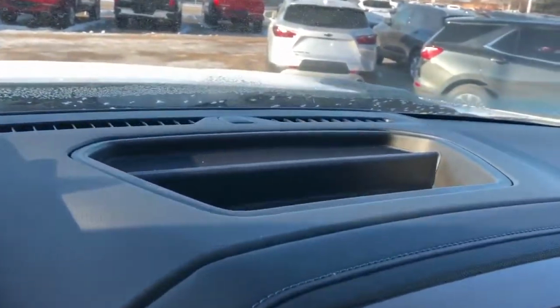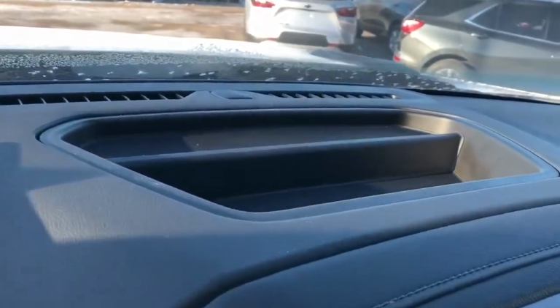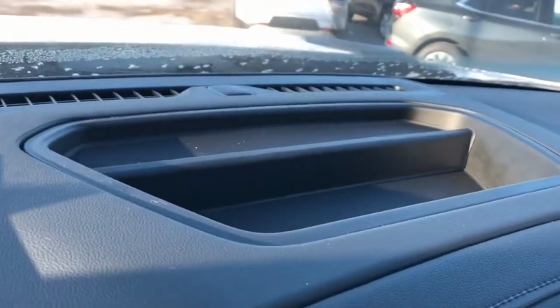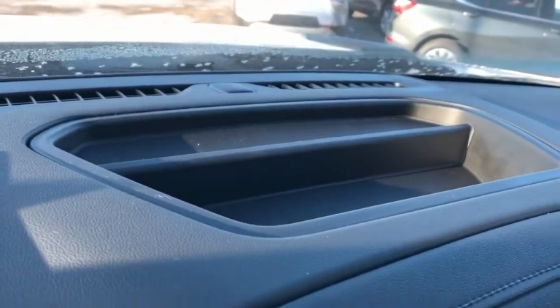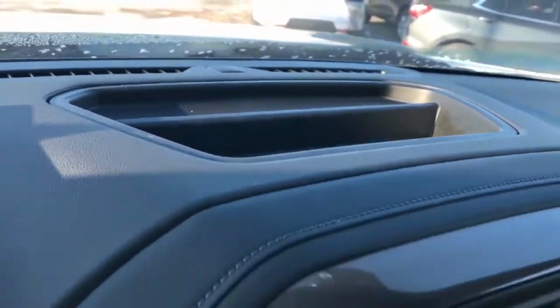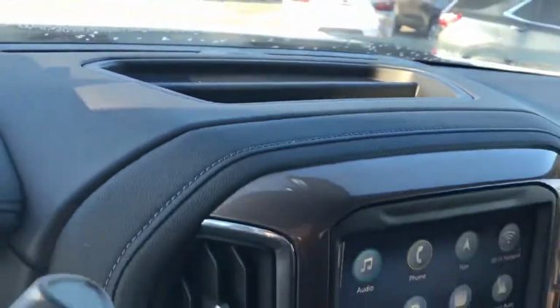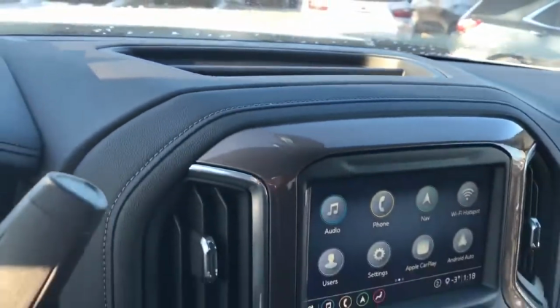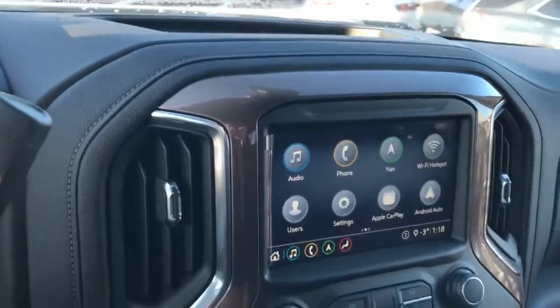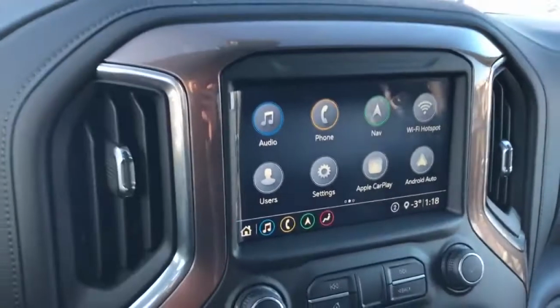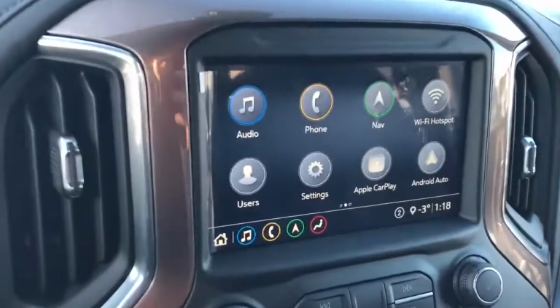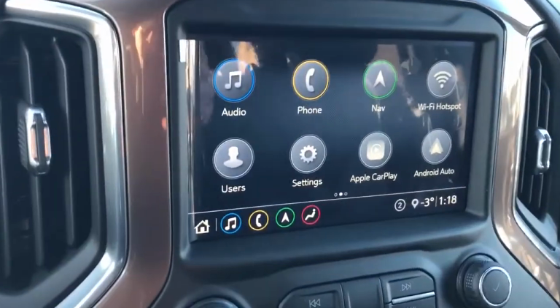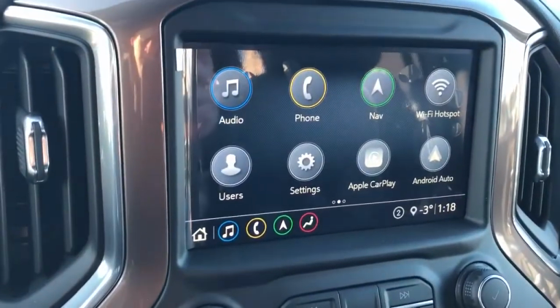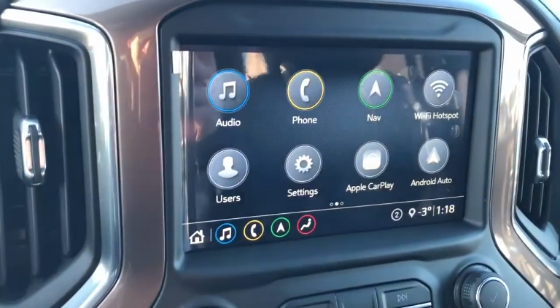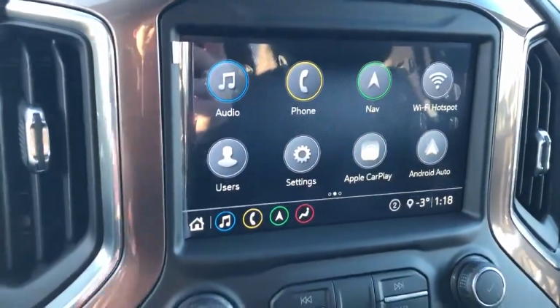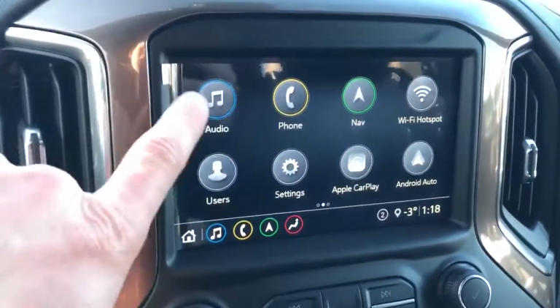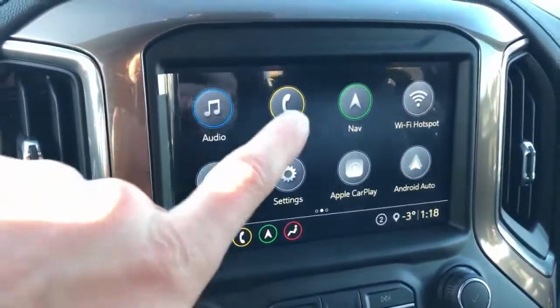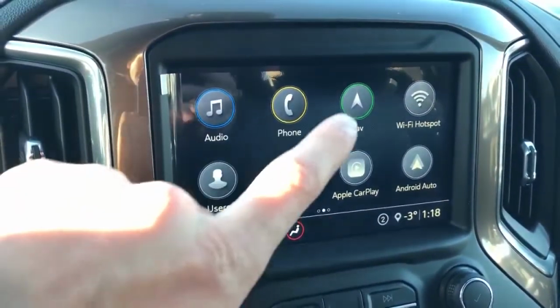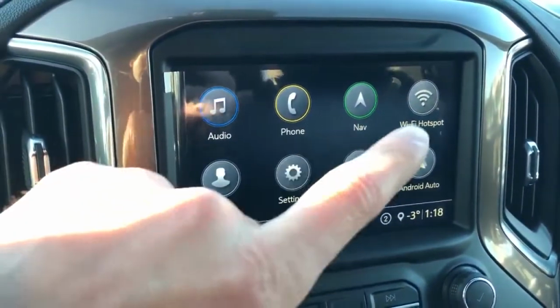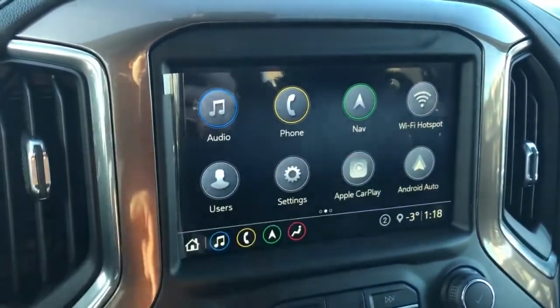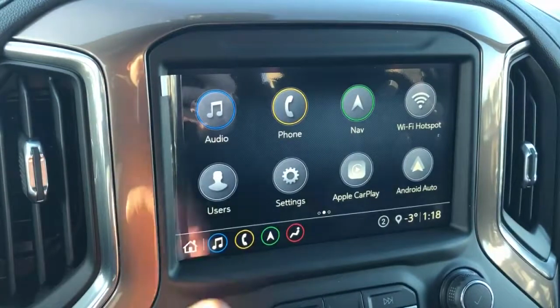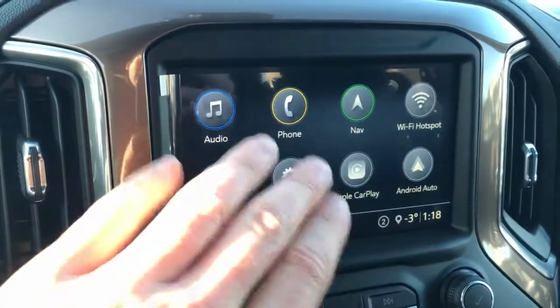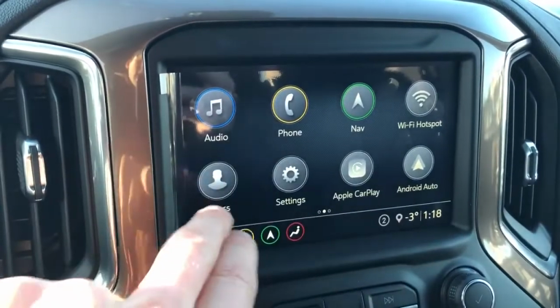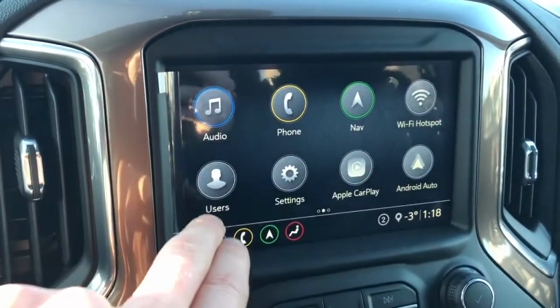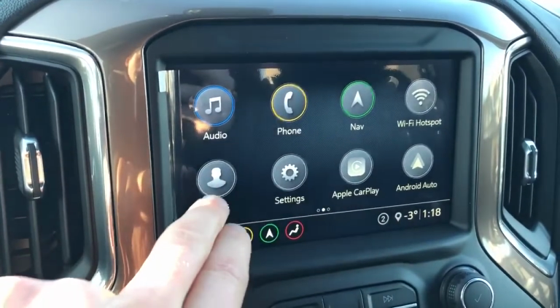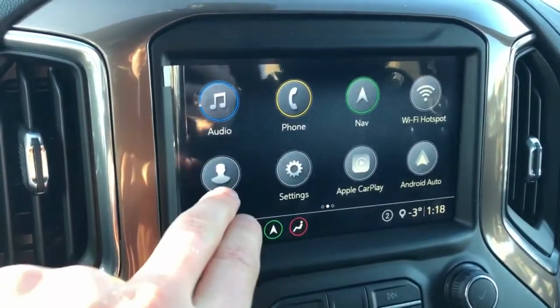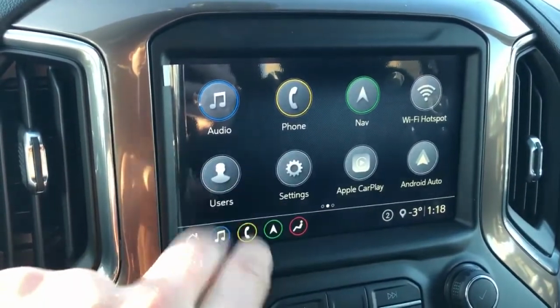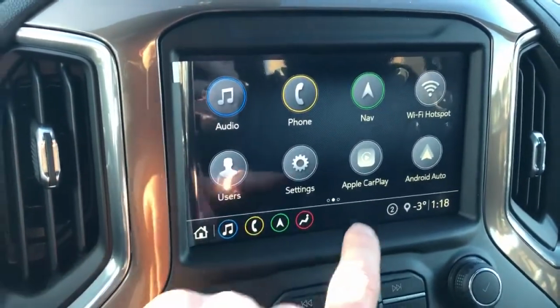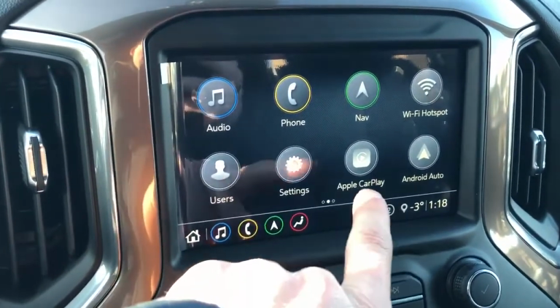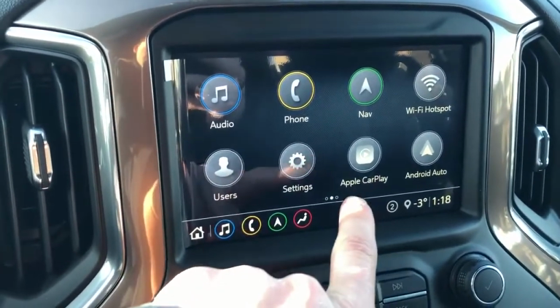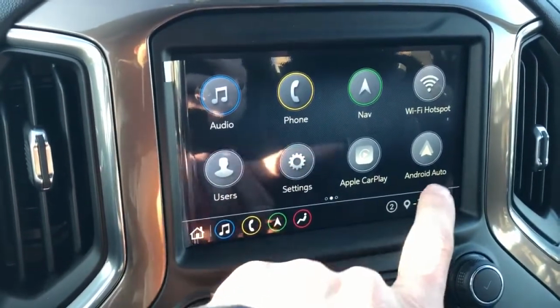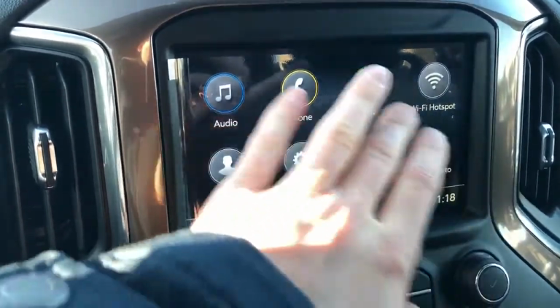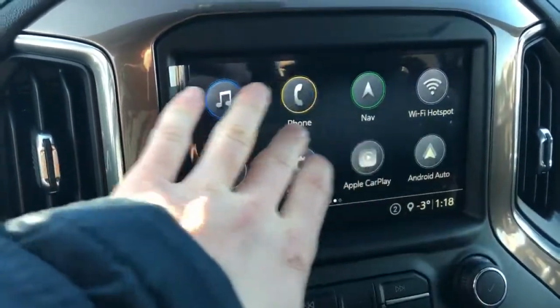A little bit of storage on the top of the dash, and our infotainment system. We have our audio, phone, navigation, and Wi-Fi hotspot front and center. We also have the user profiles for the vehicle, our Apple CarPlay and Android Auto as well.